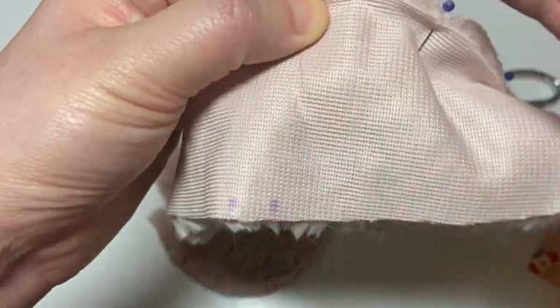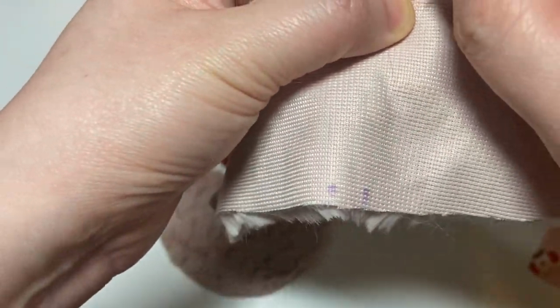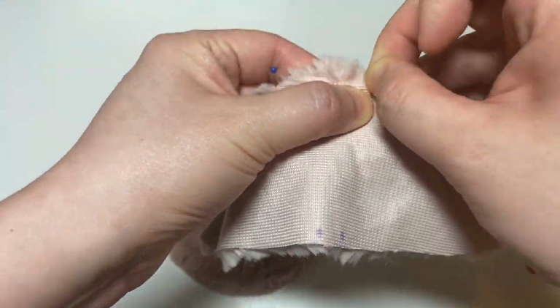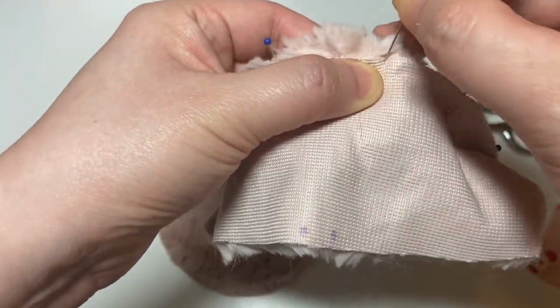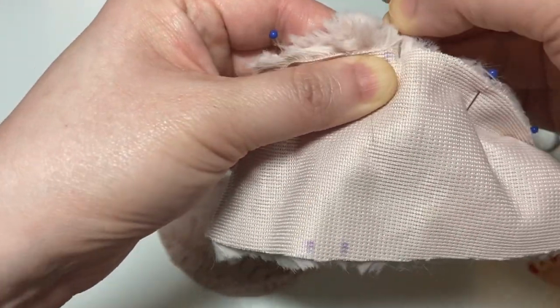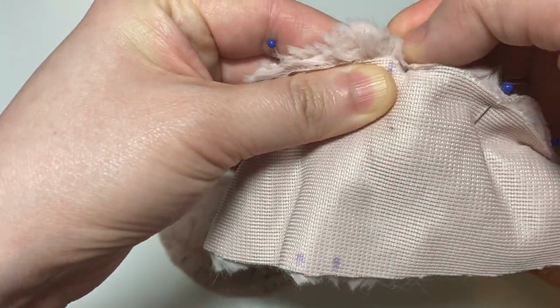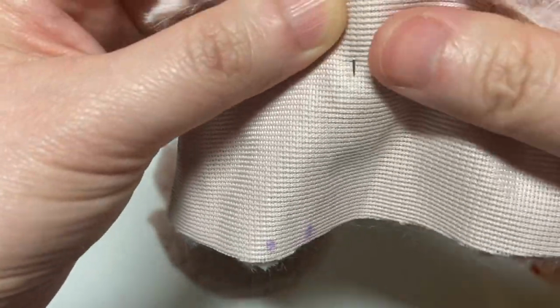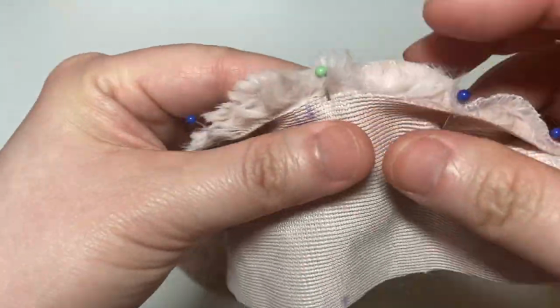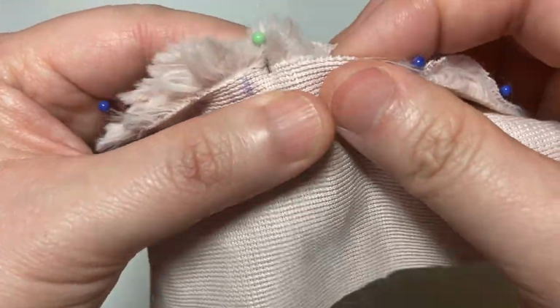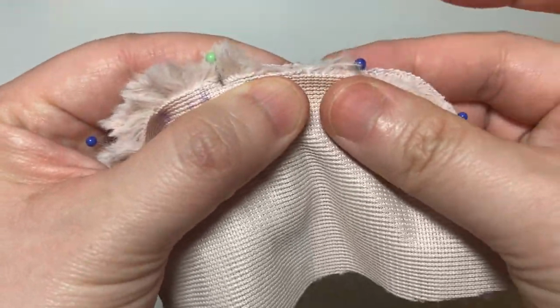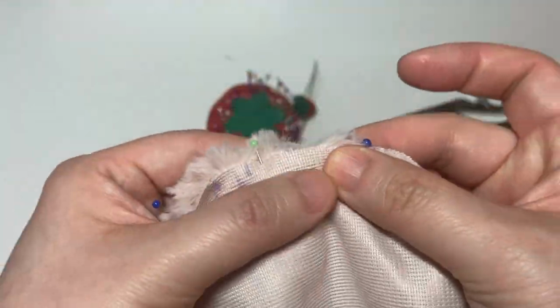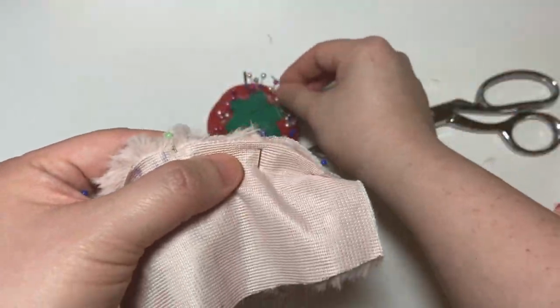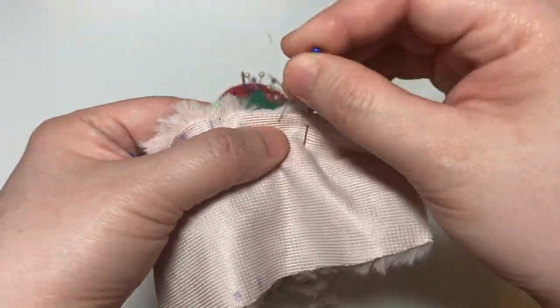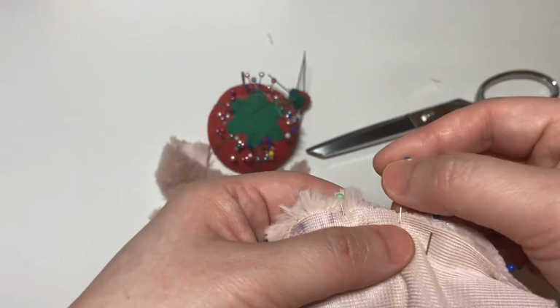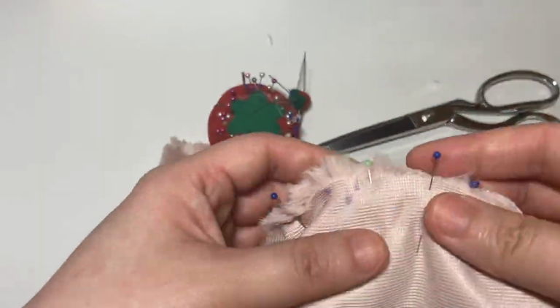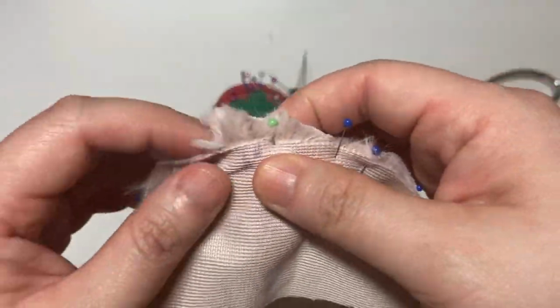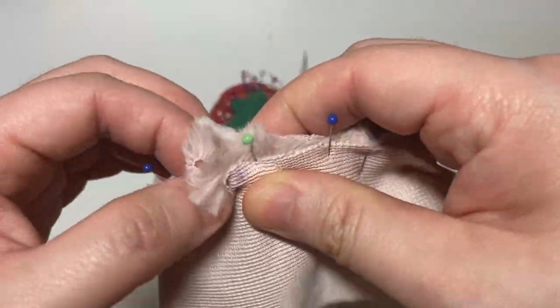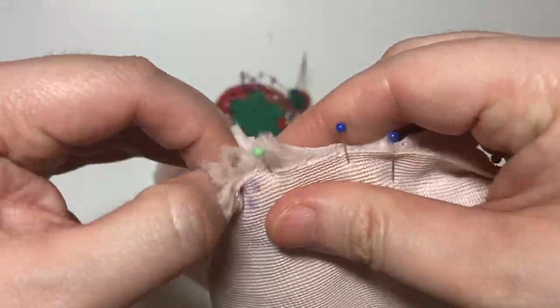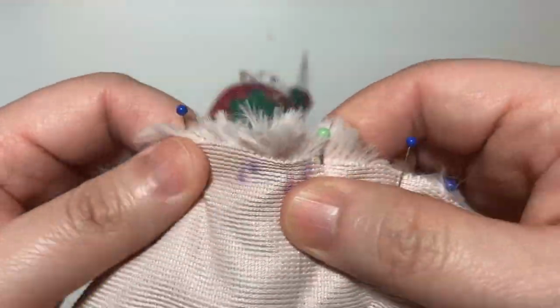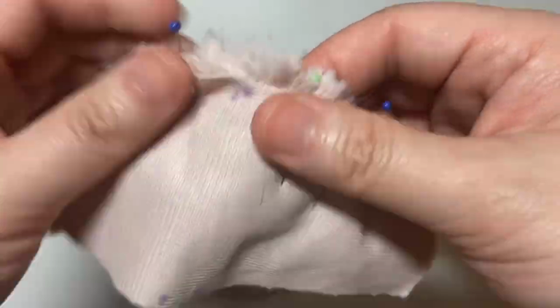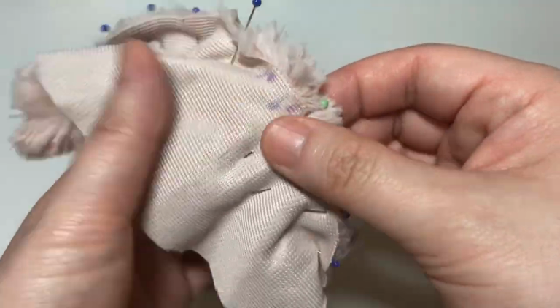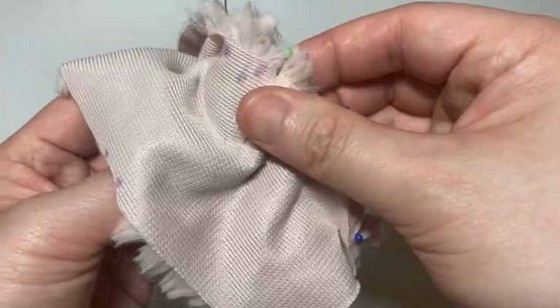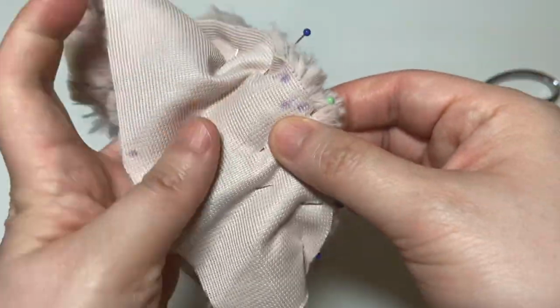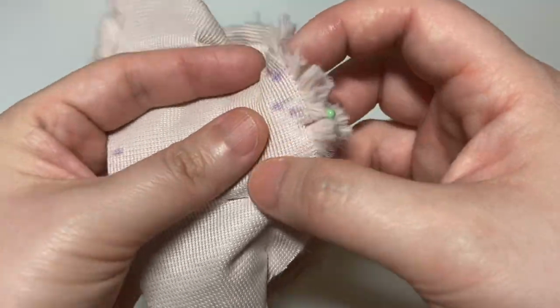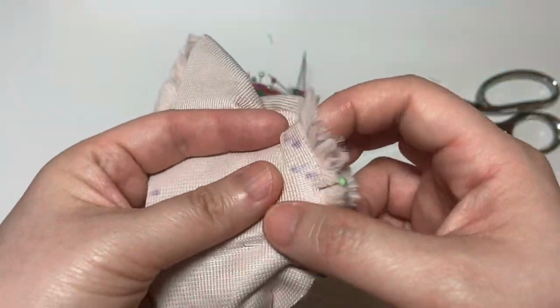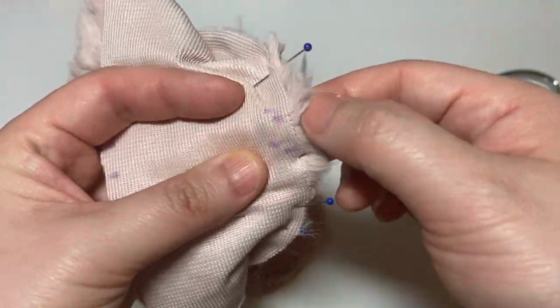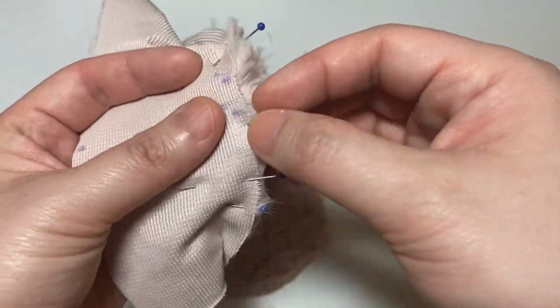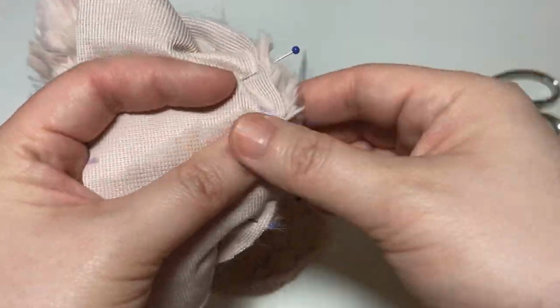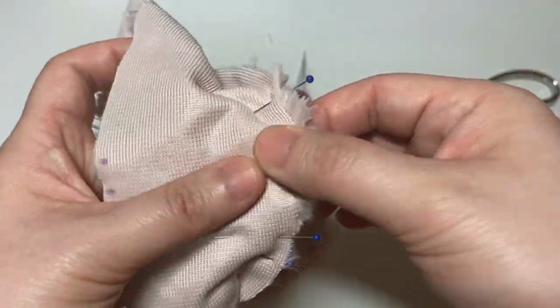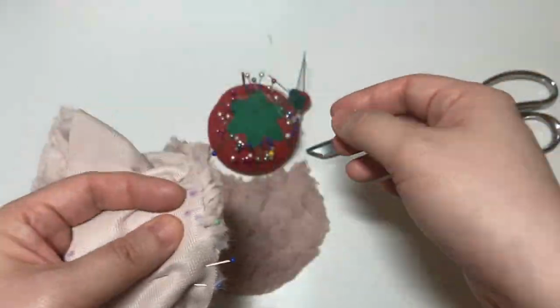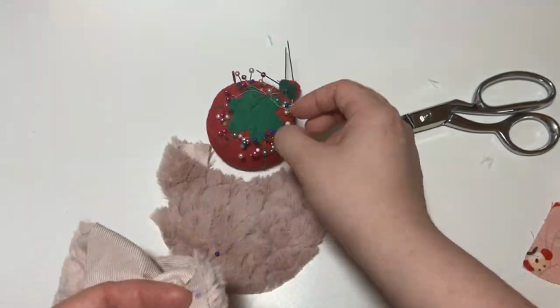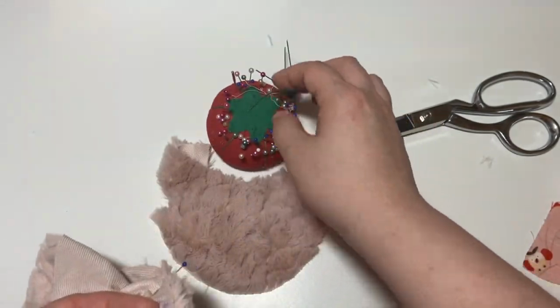Once you finish pinning the ear into place, I pin the rest of the side of the hat to the center and then repeat it for the other side.